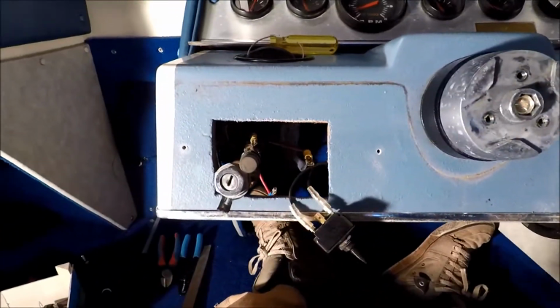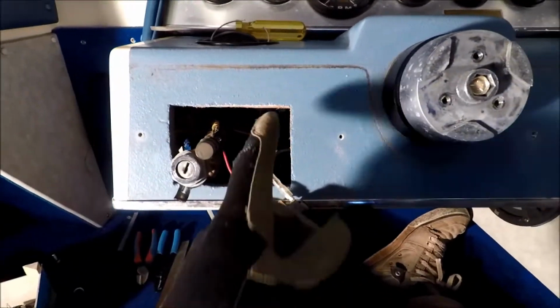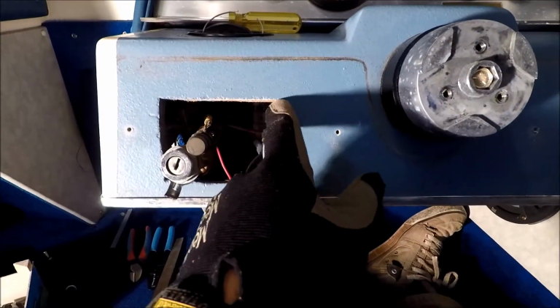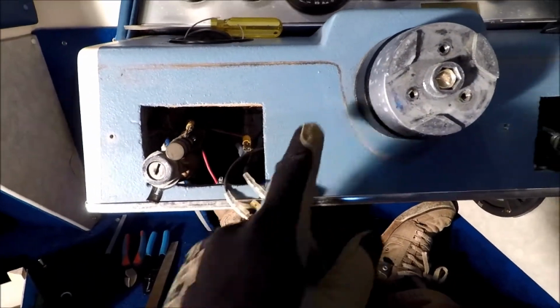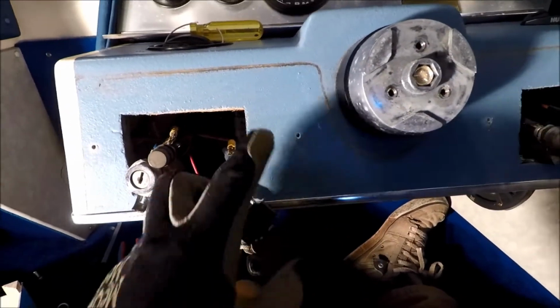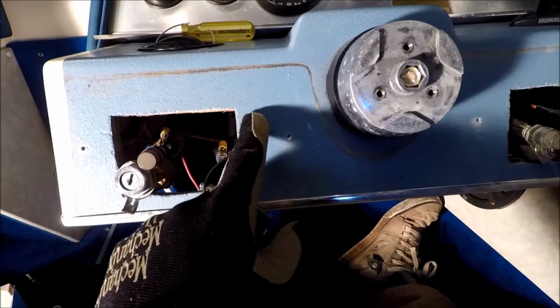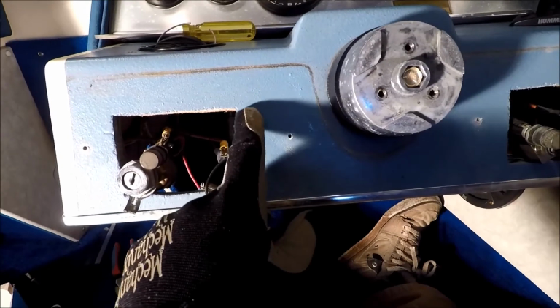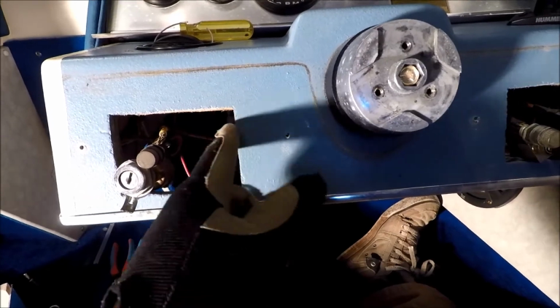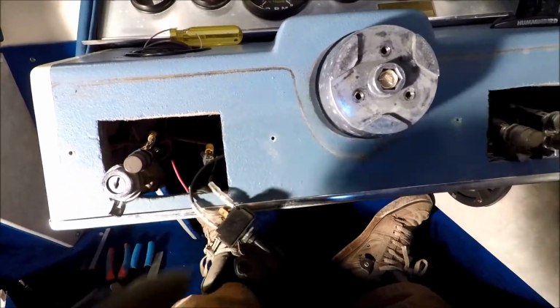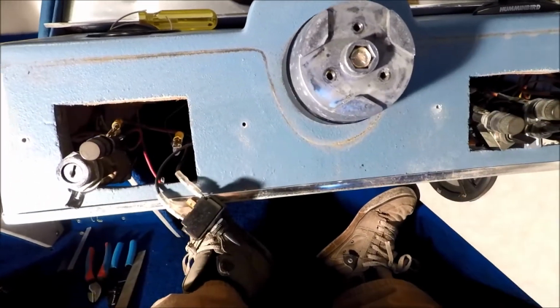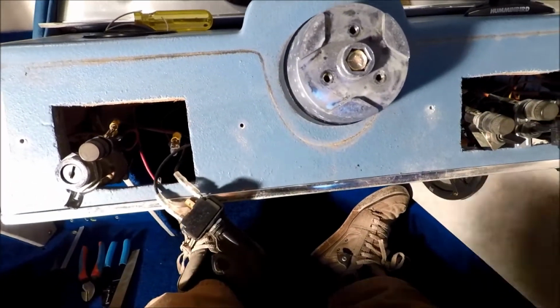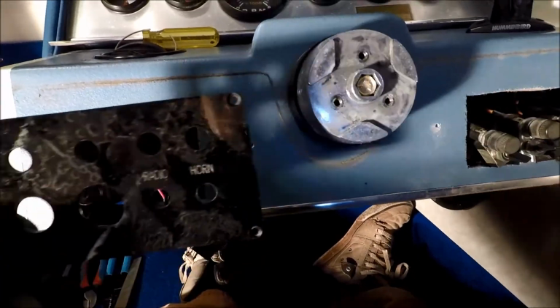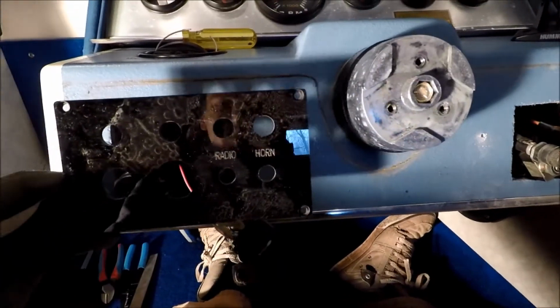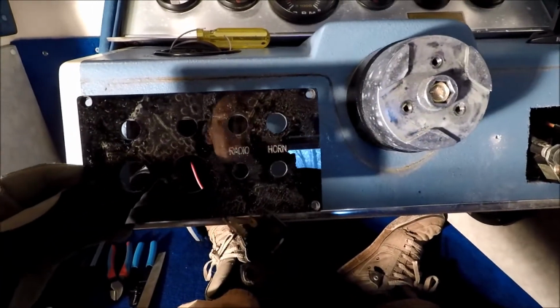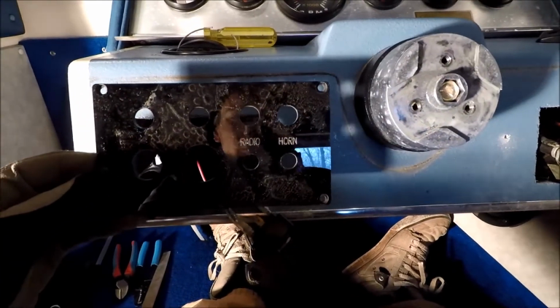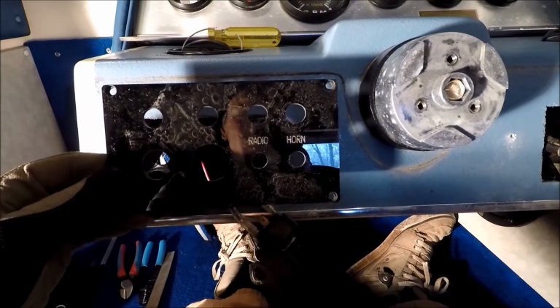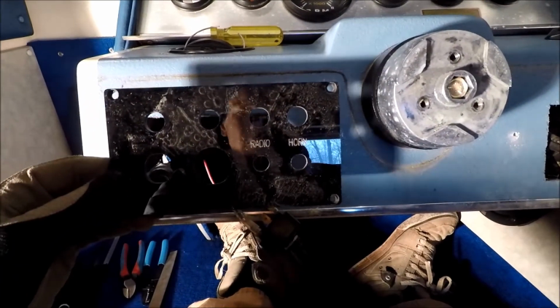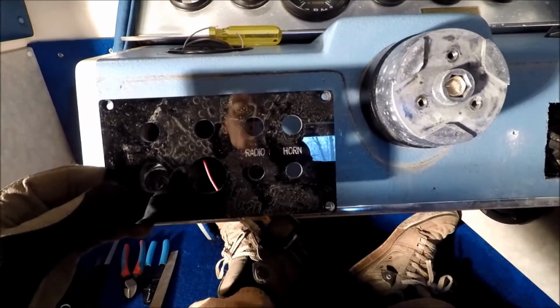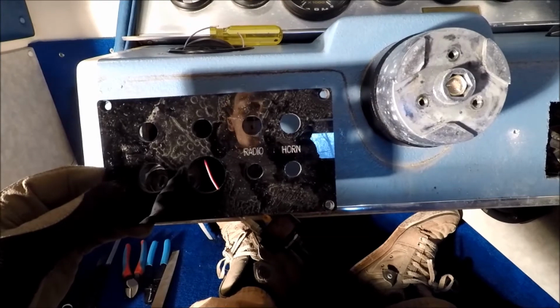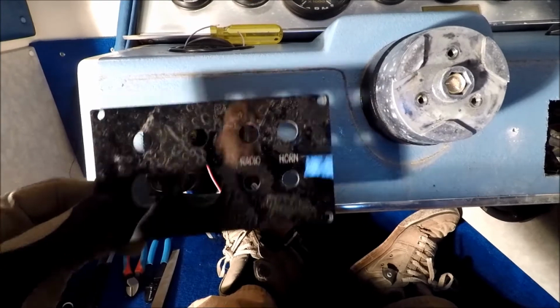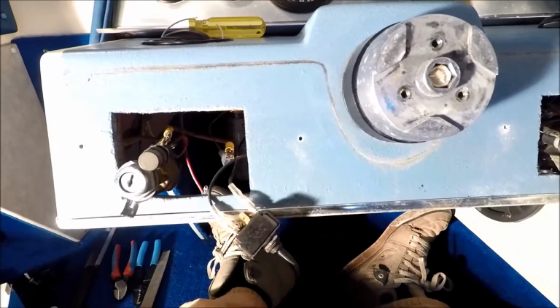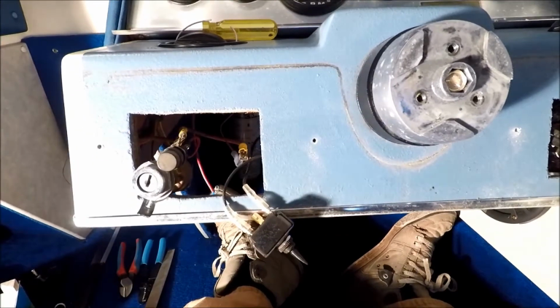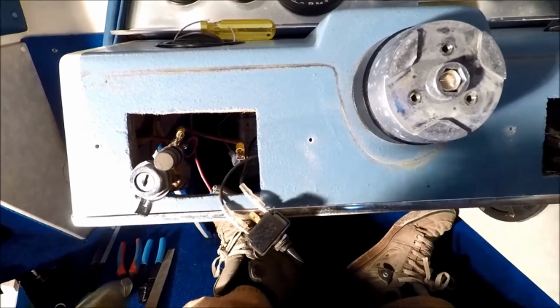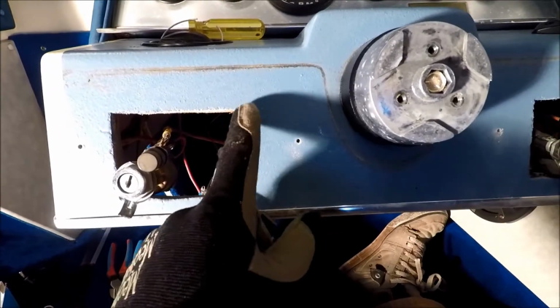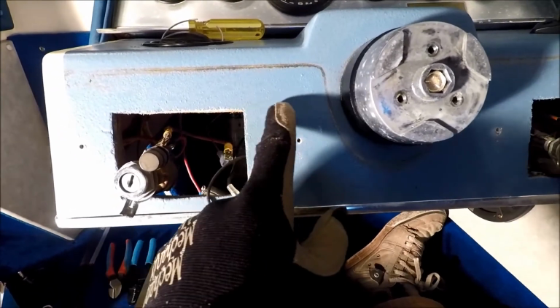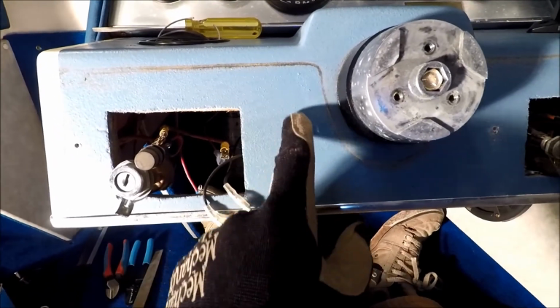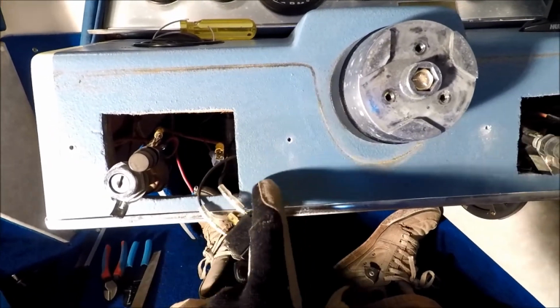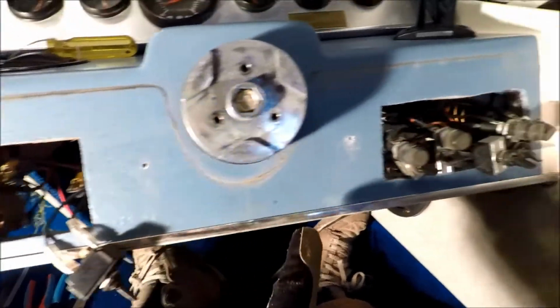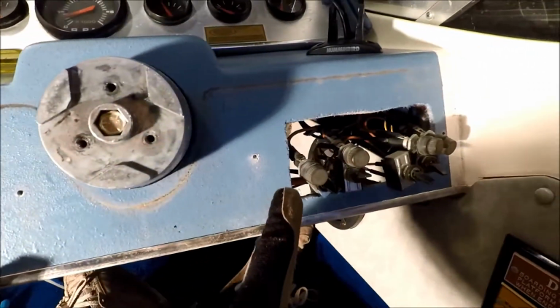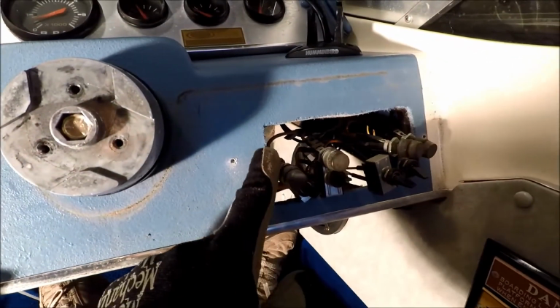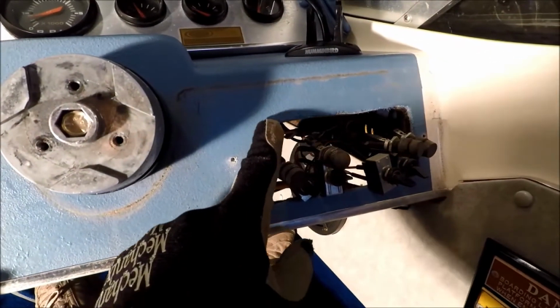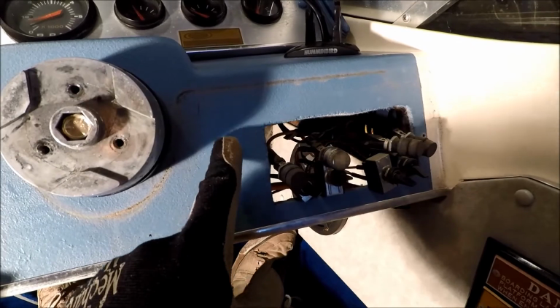As I ripped the old one apart, the first thing I noticed was these holes aren't wide enough. Here's the new pieces we cut out from the CNC machine, so I just have to extend this hole a little wider on this side as well.